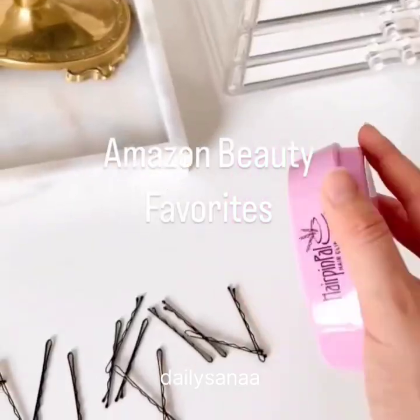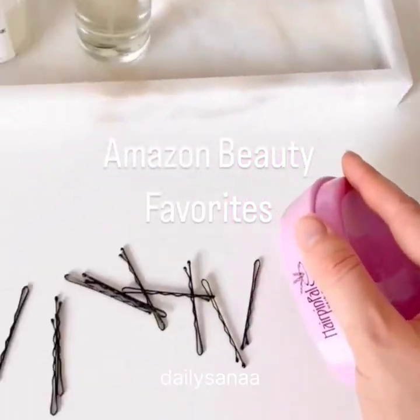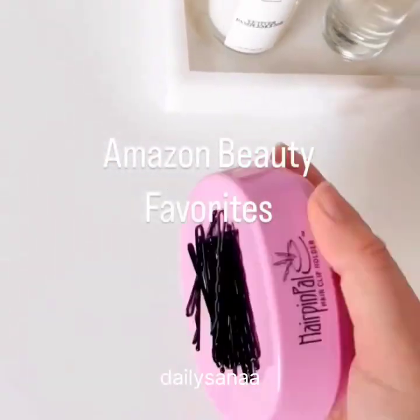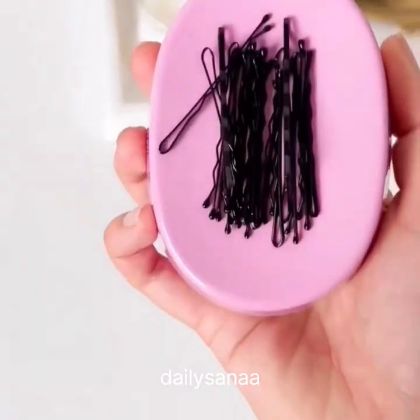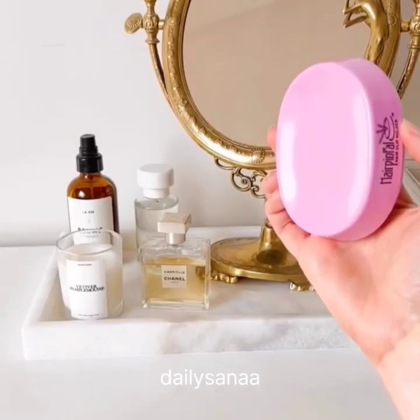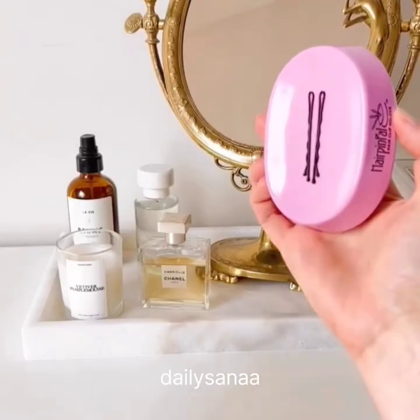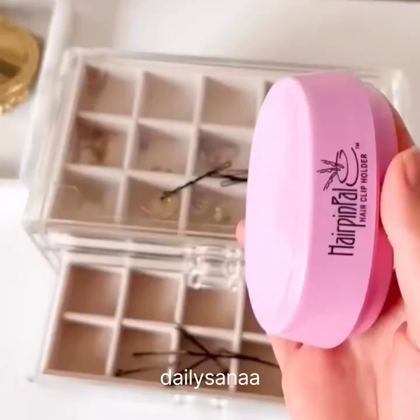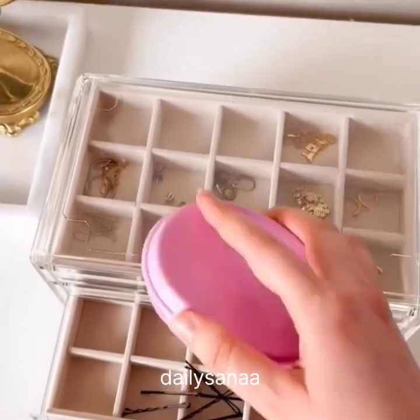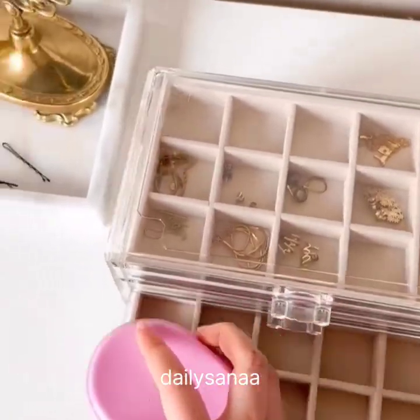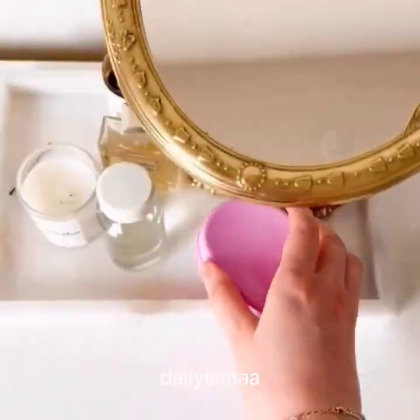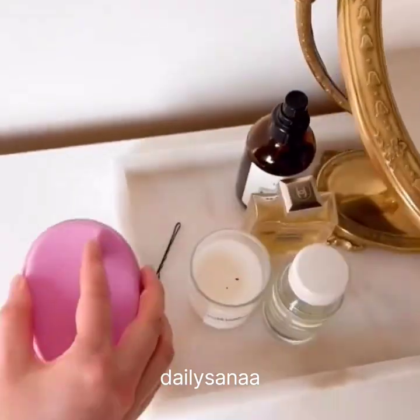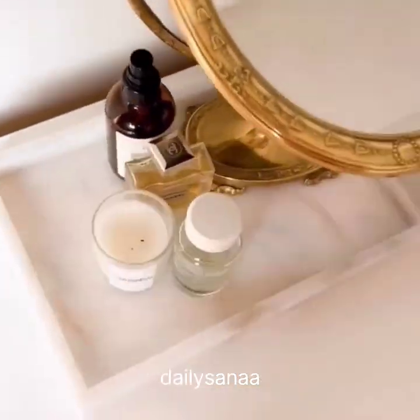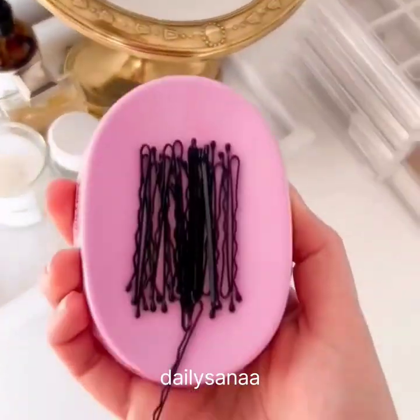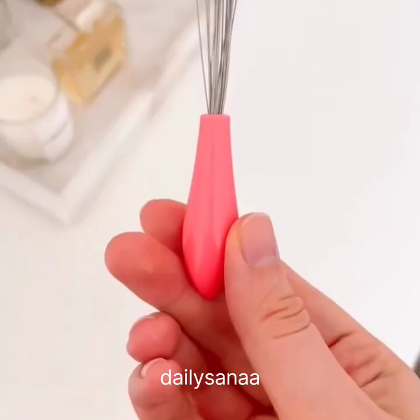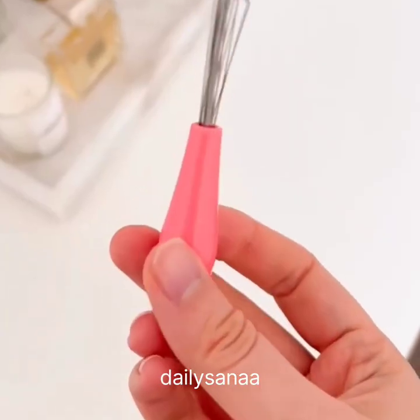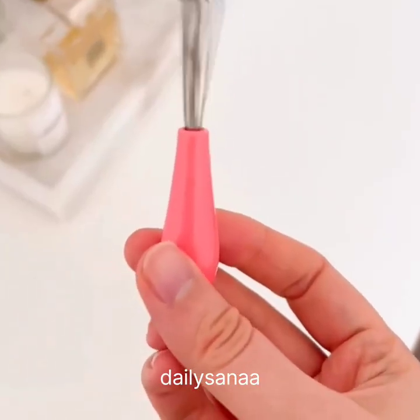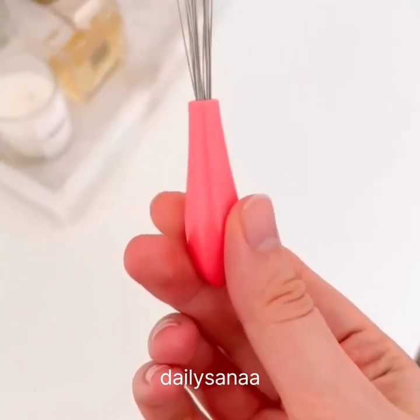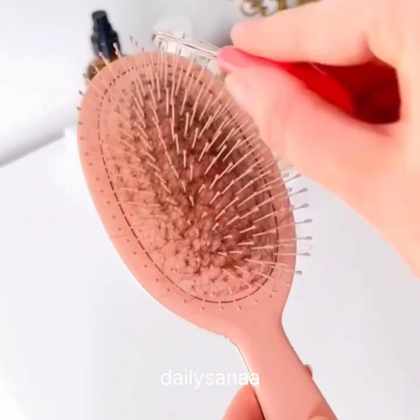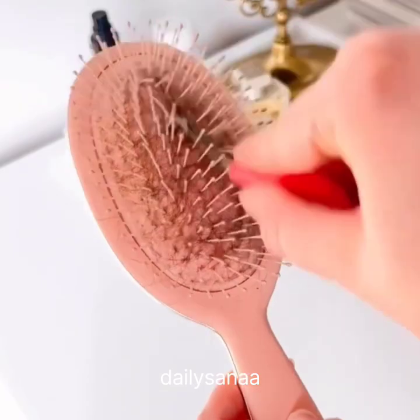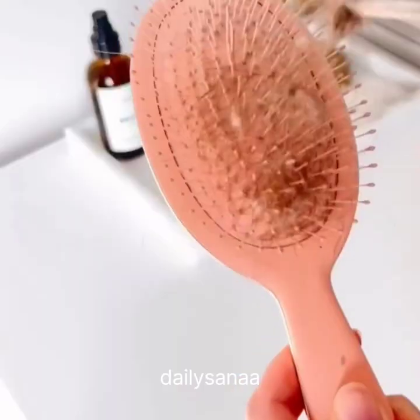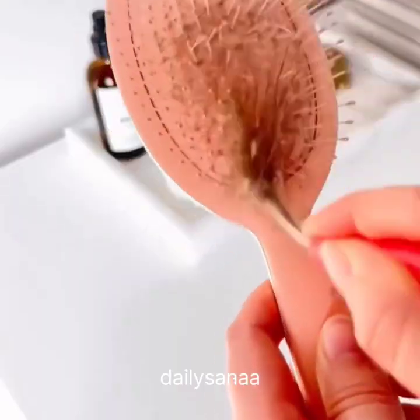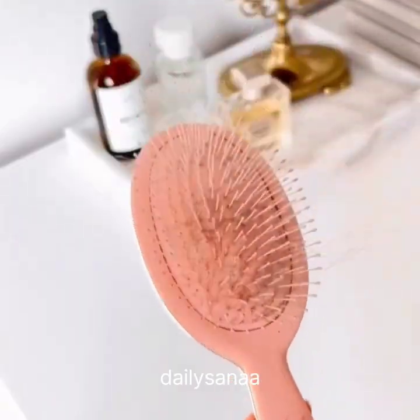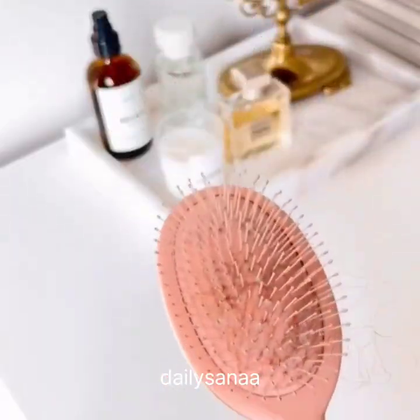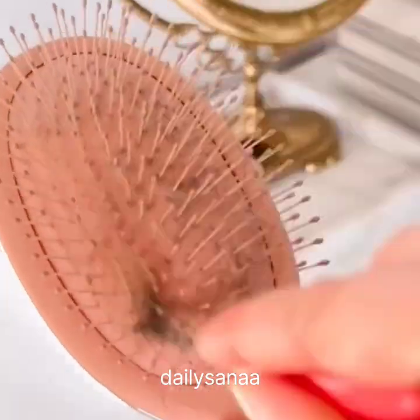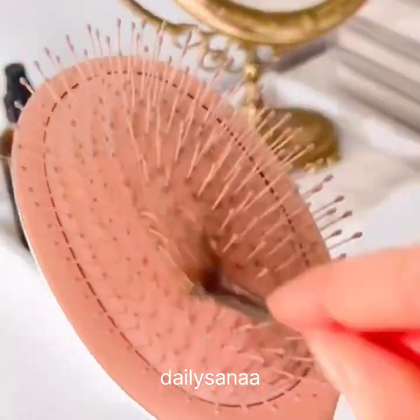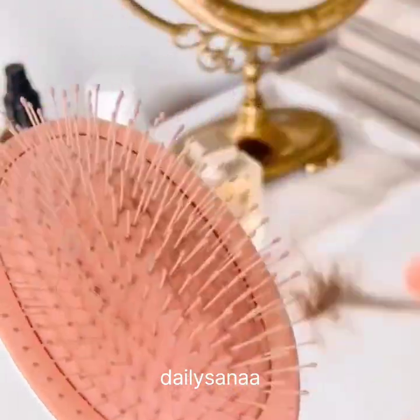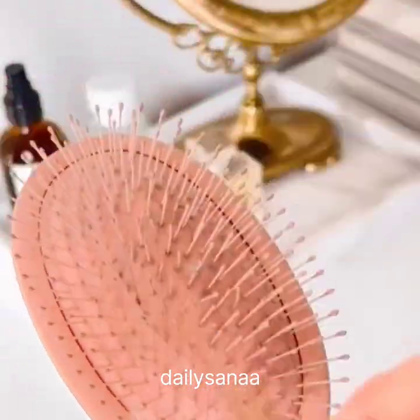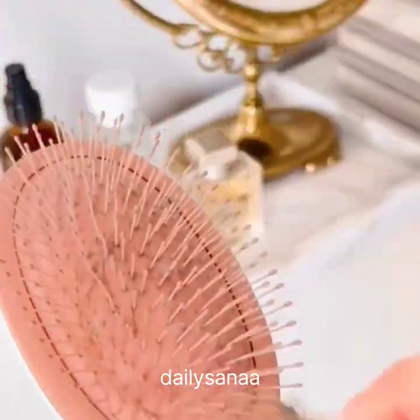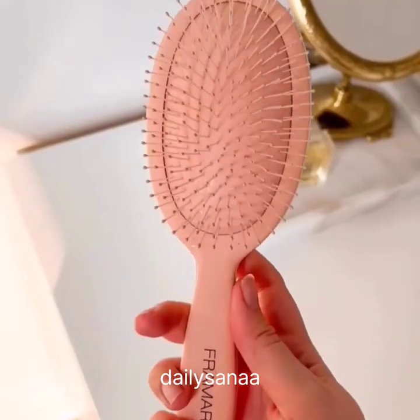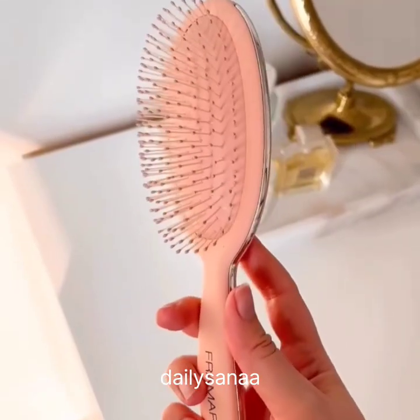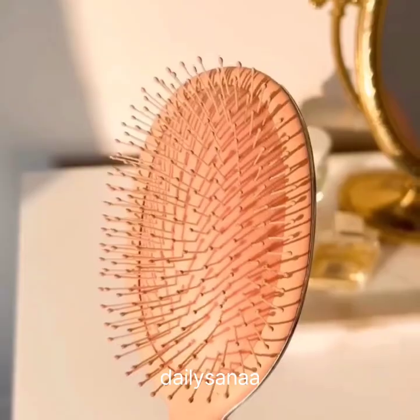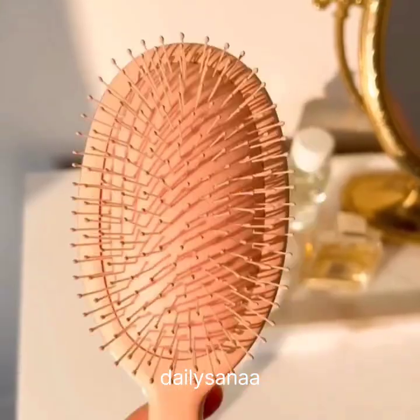Amazon Beauty Favorites. This pin holder easily catches all of your pins no matter where you last left them. And this simple device makes it really easy to clean your brushes from accumulated hair and dust — it took me 20 seconds and a quick wash to clean a dirty brush.